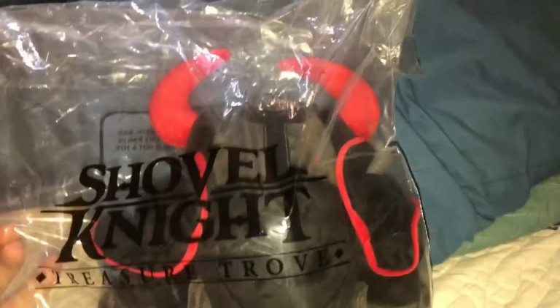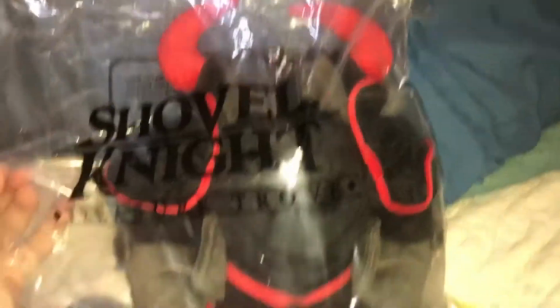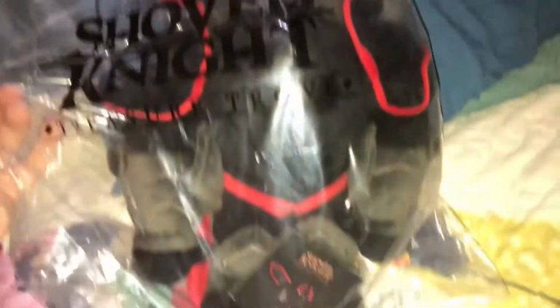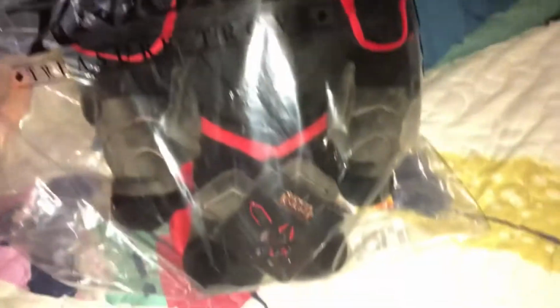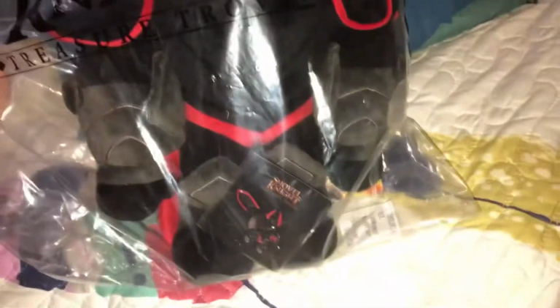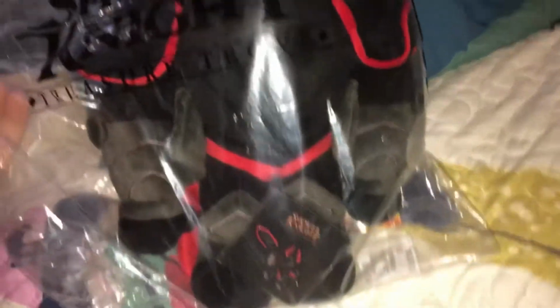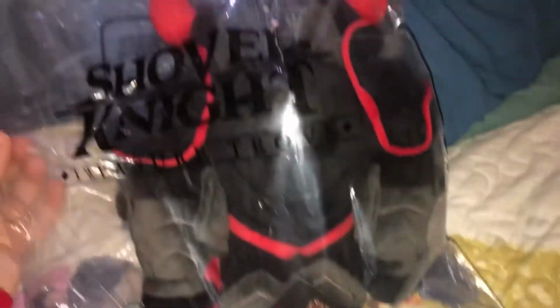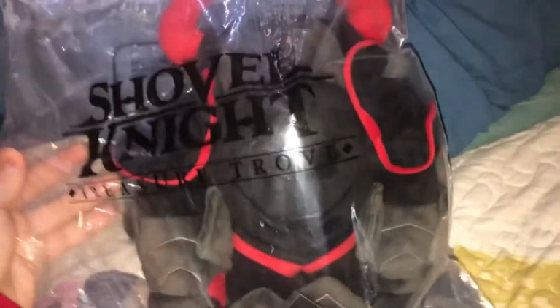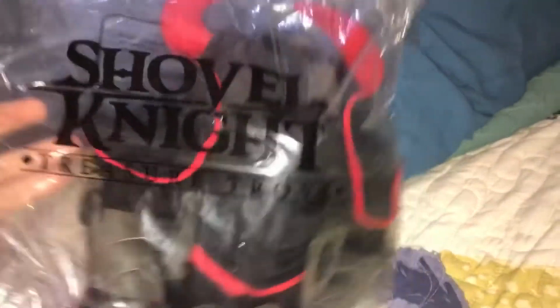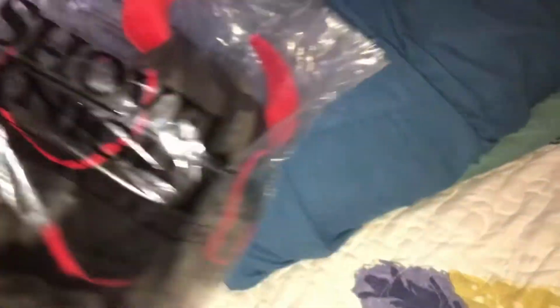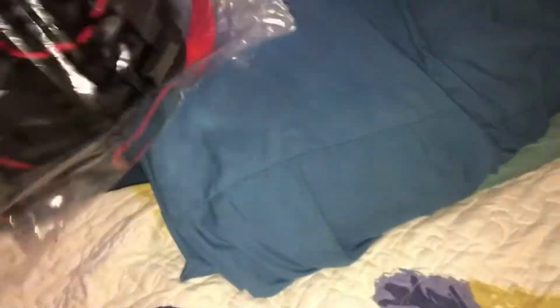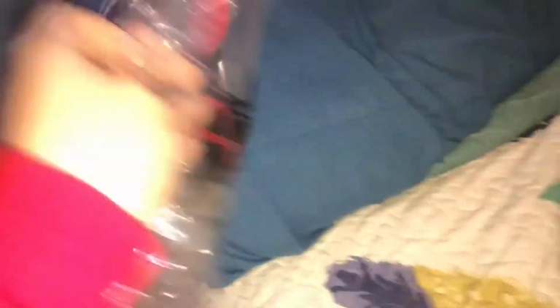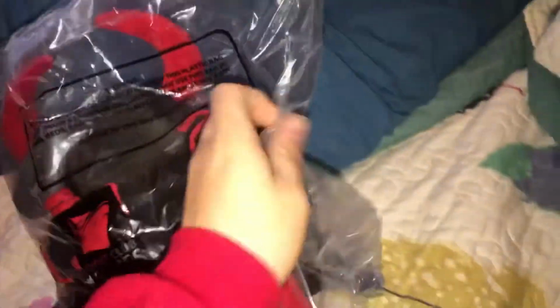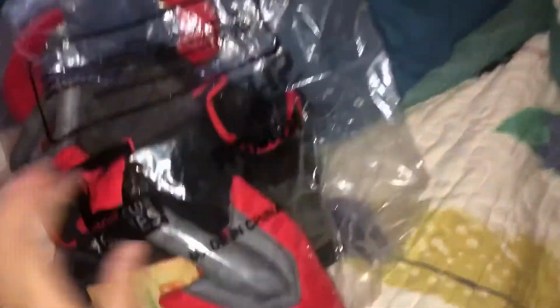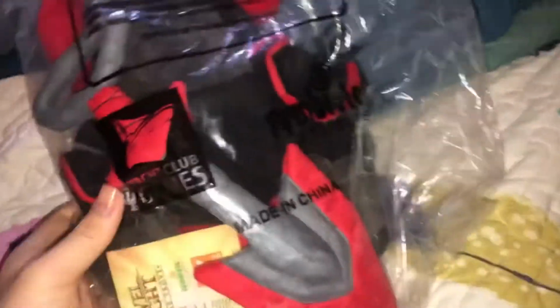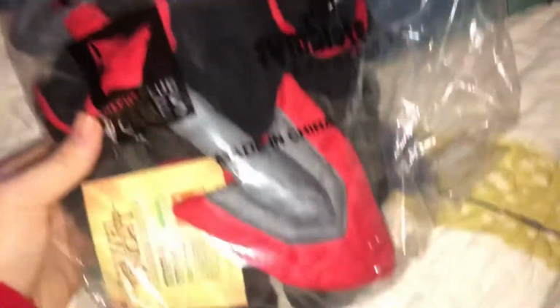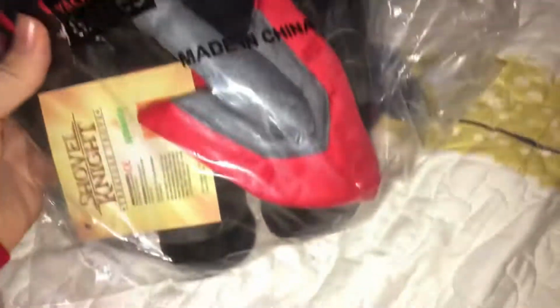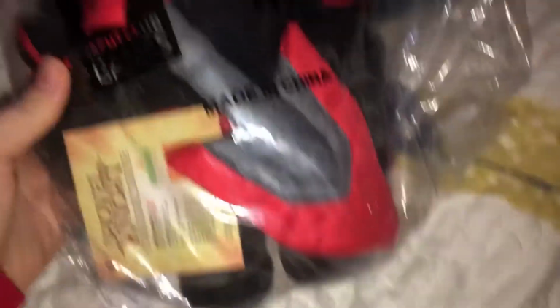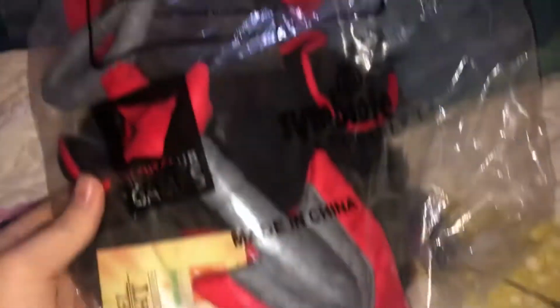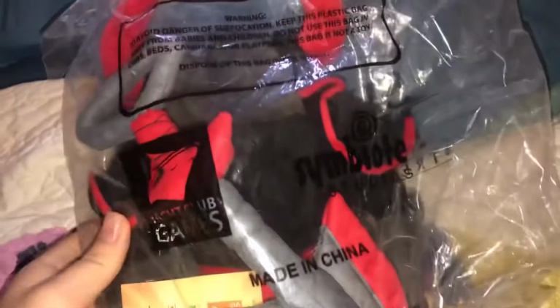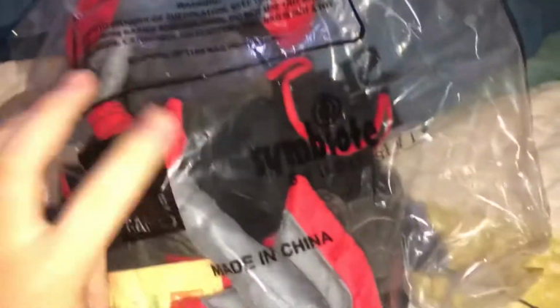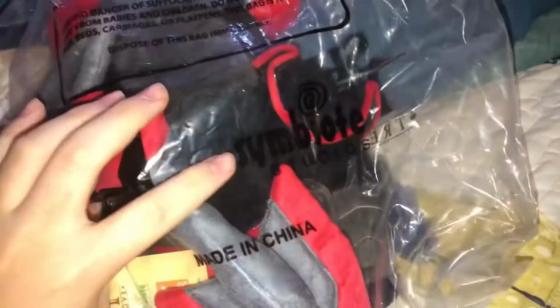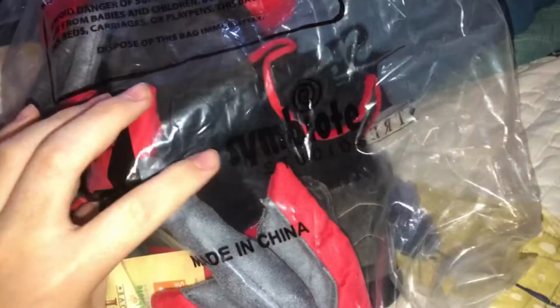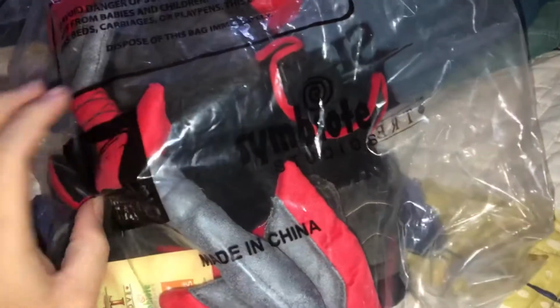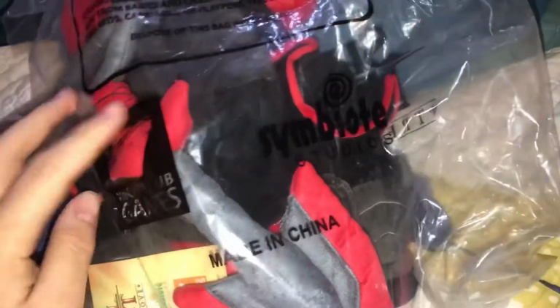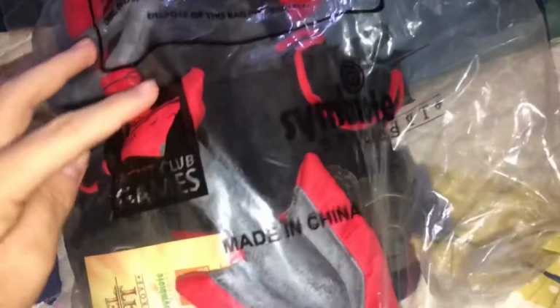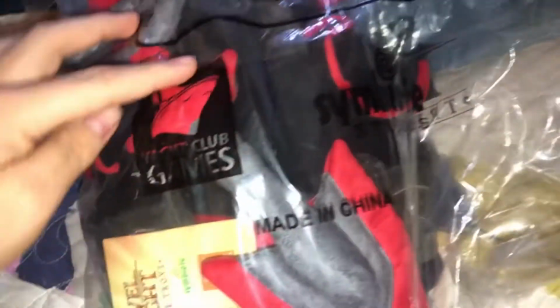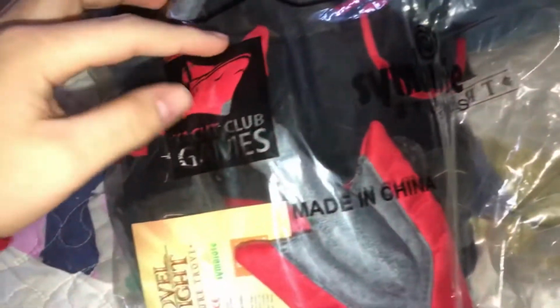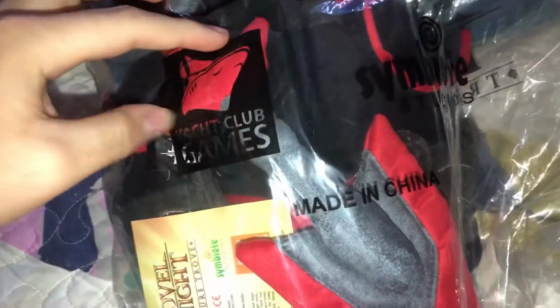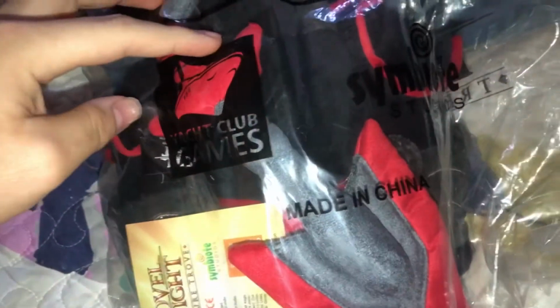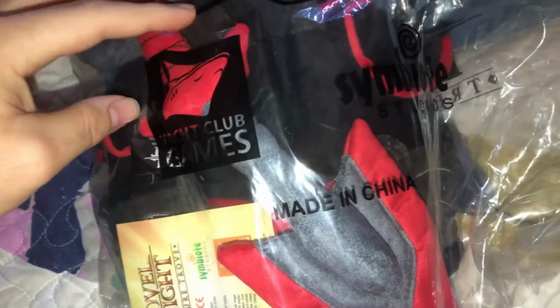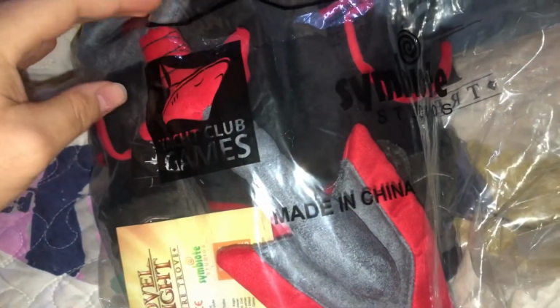Here is the packaging that Black Knight comes in, and here is the back, made by Syllabit Studios and Yacht-It Club Games.